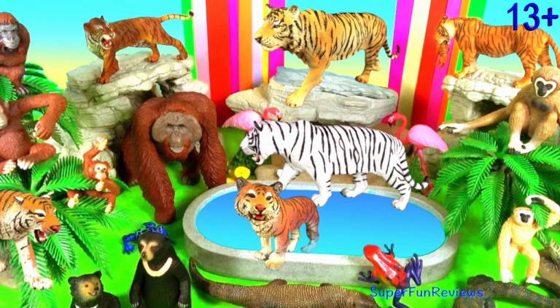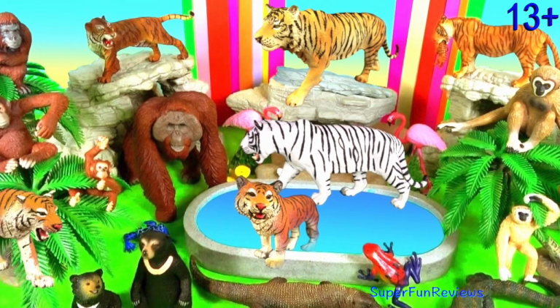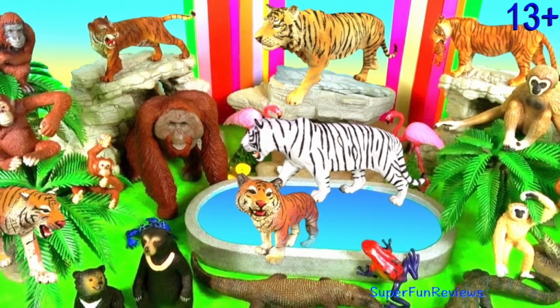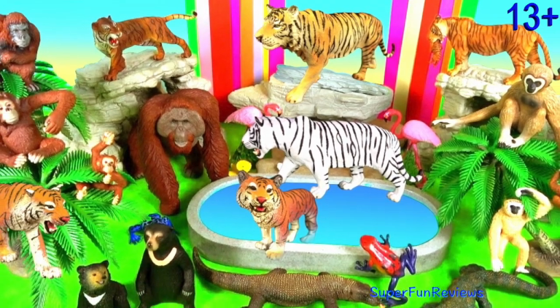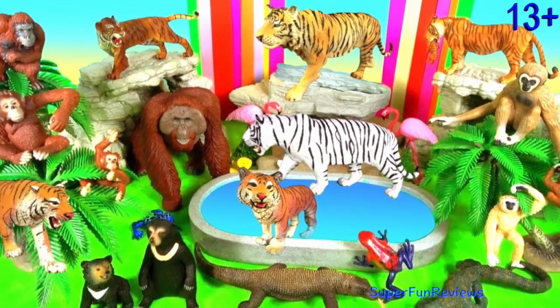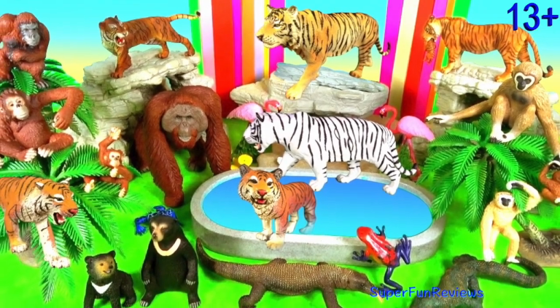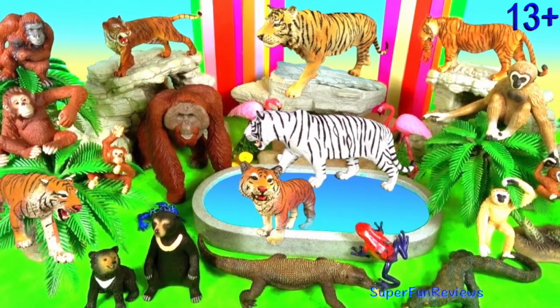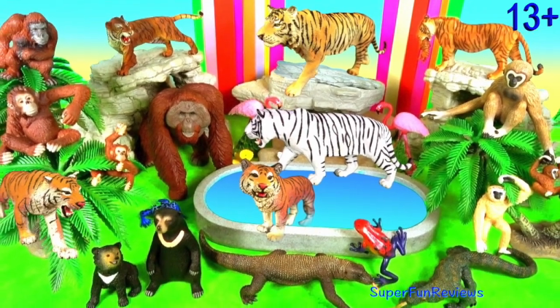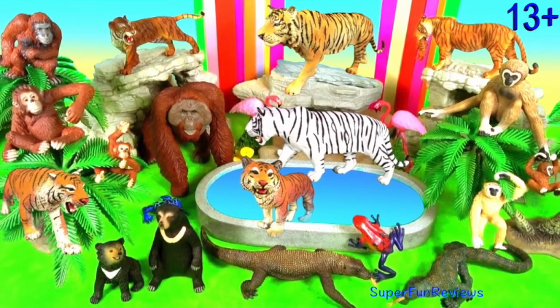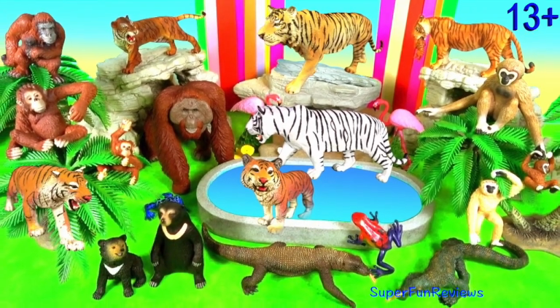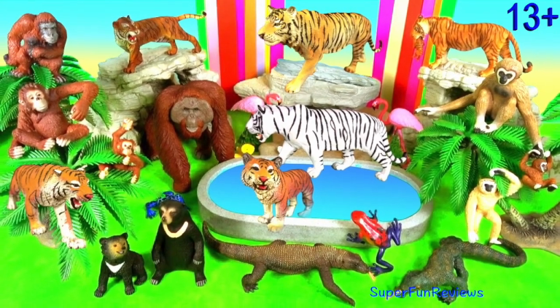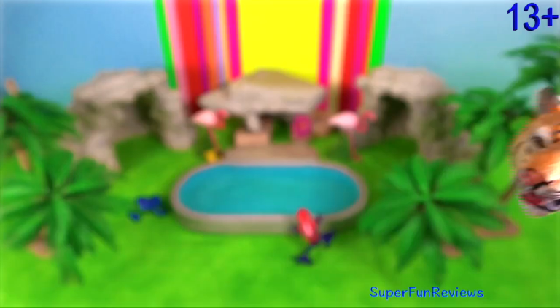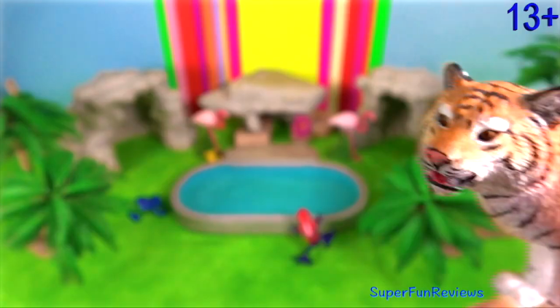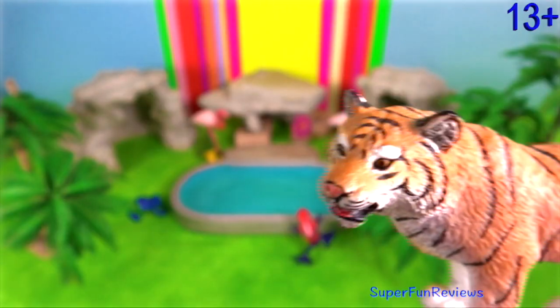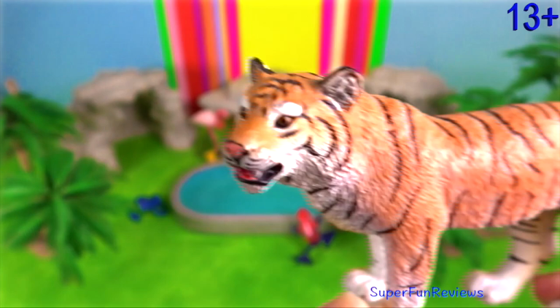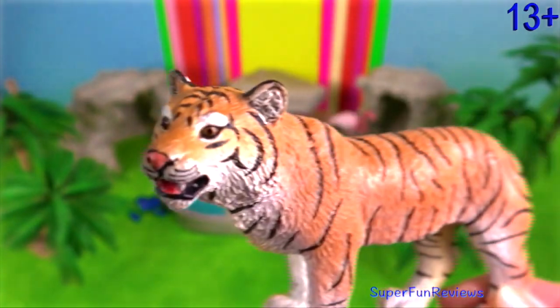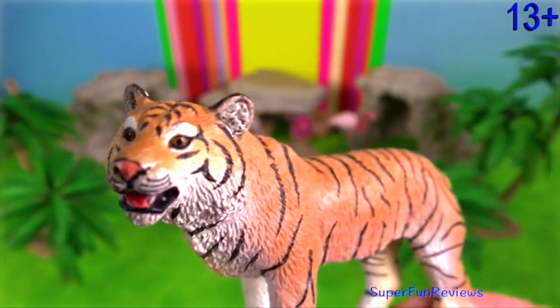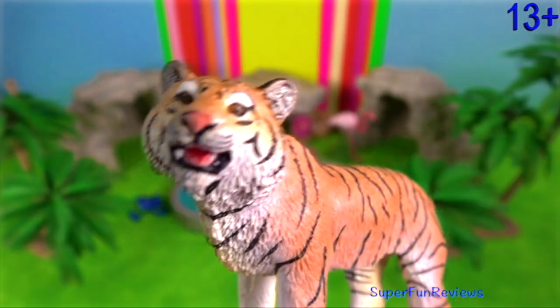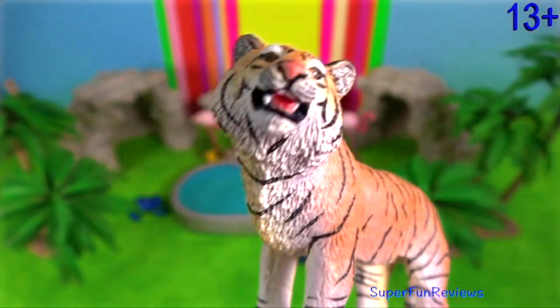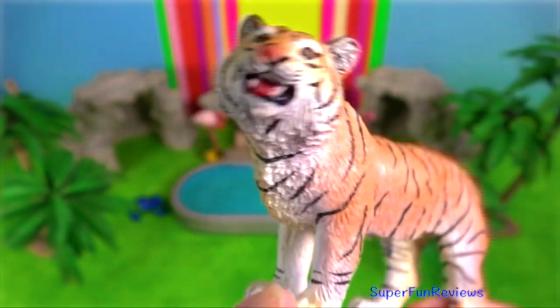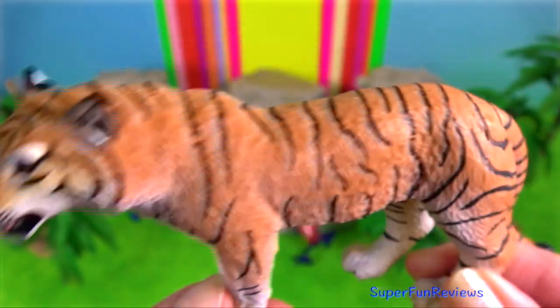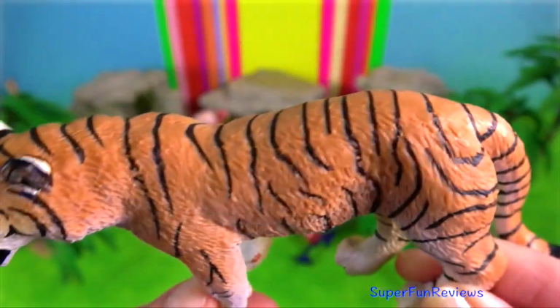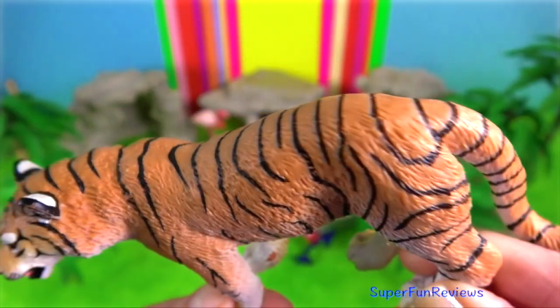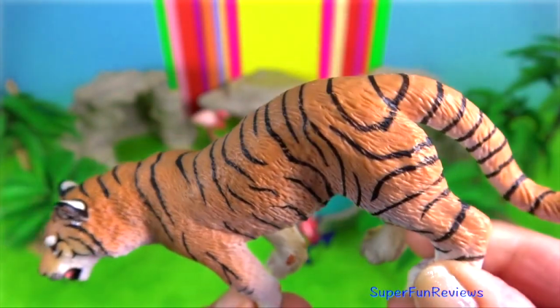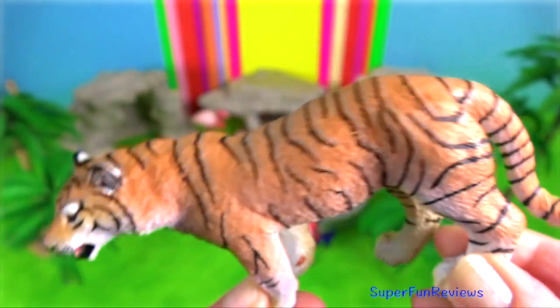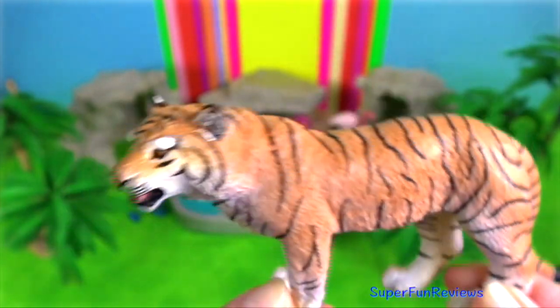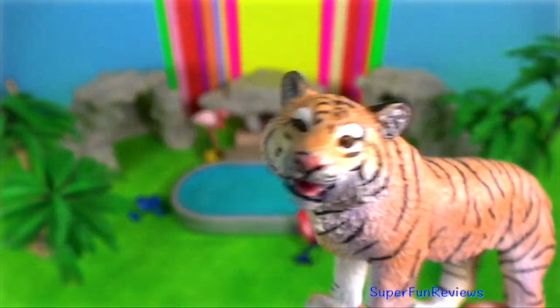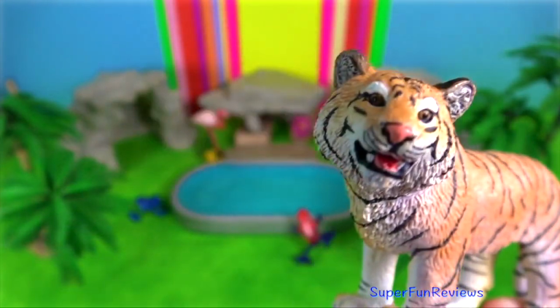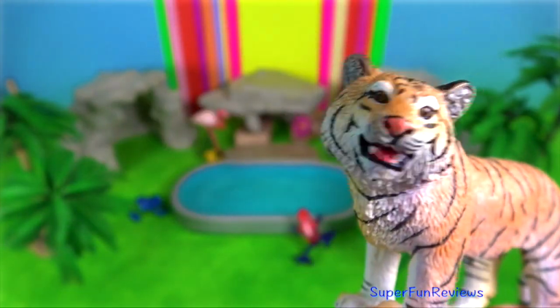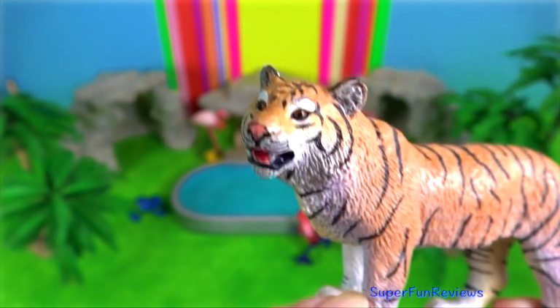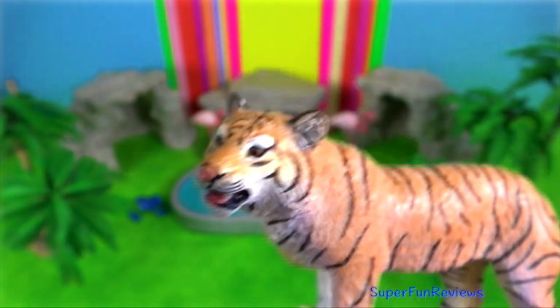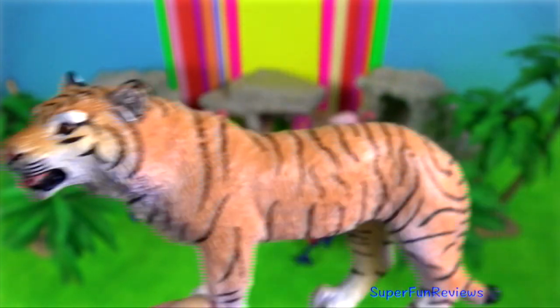Hey guys, it's Kerri. The Sumatran tiger is one of the smallest and rarest tigers.